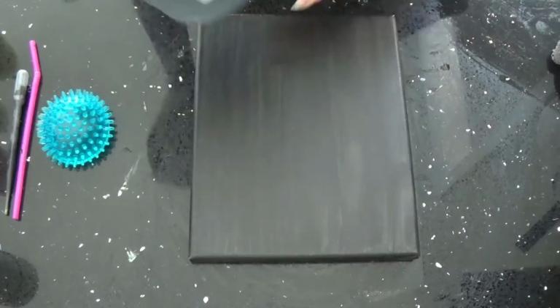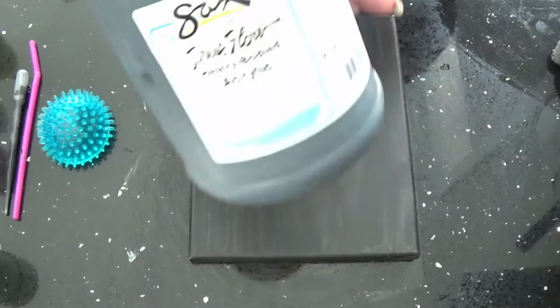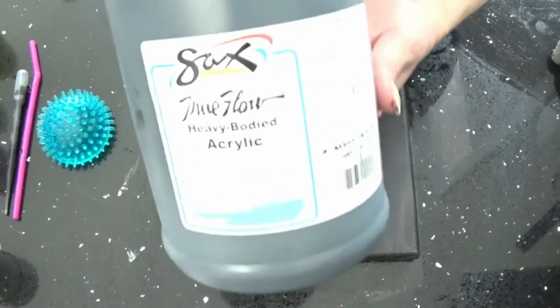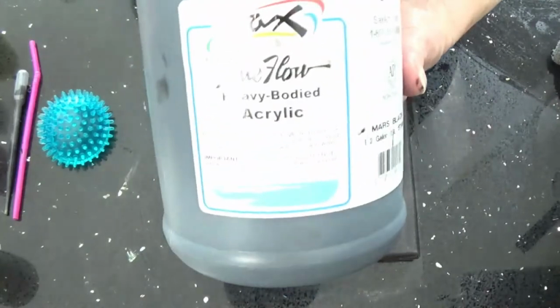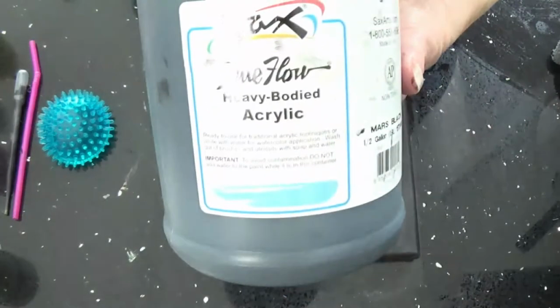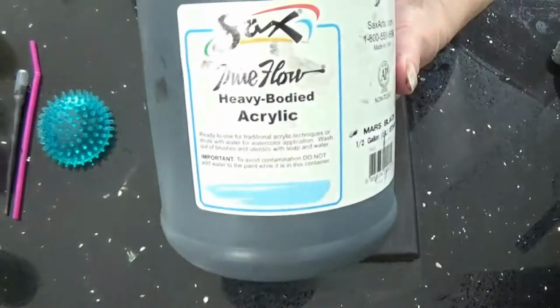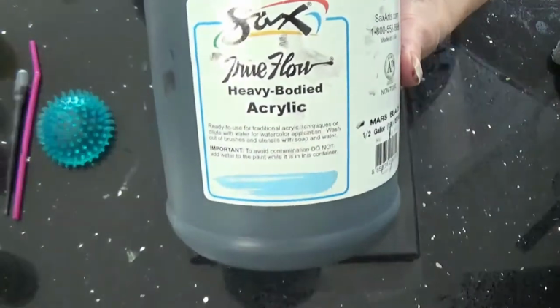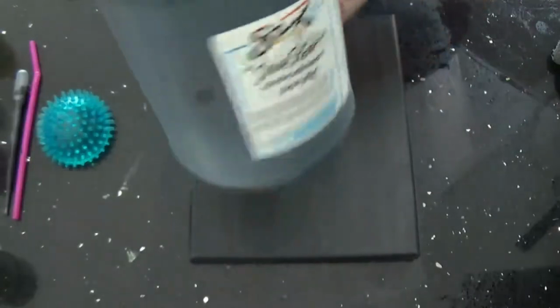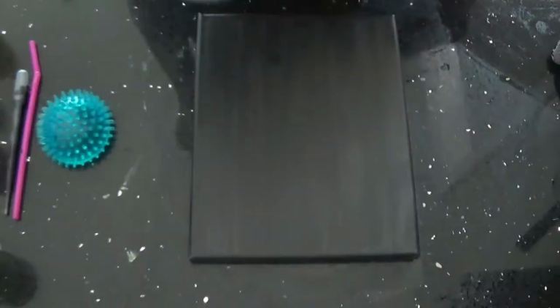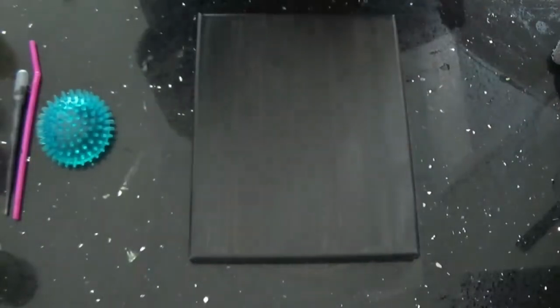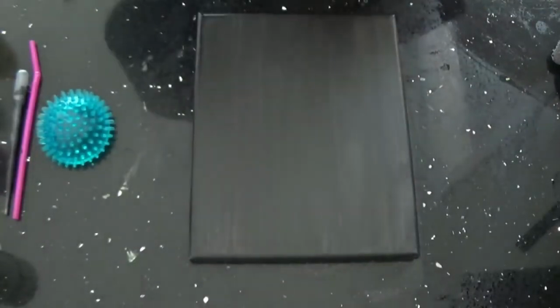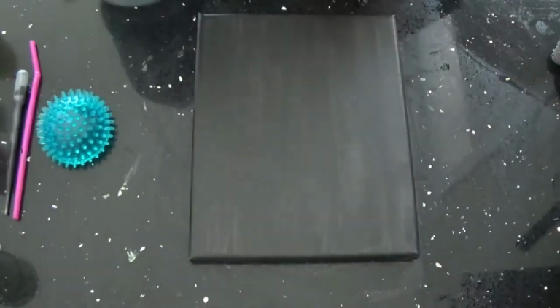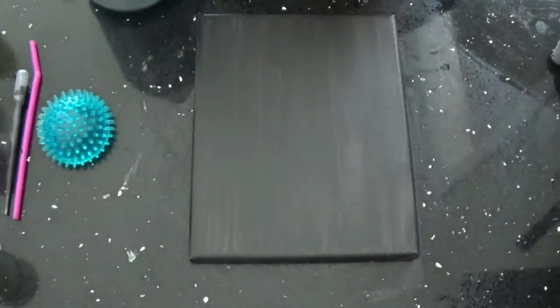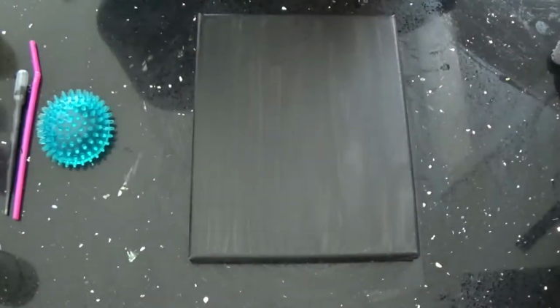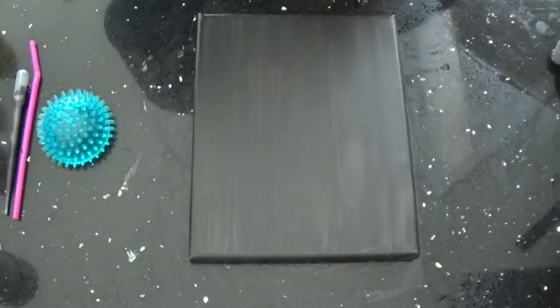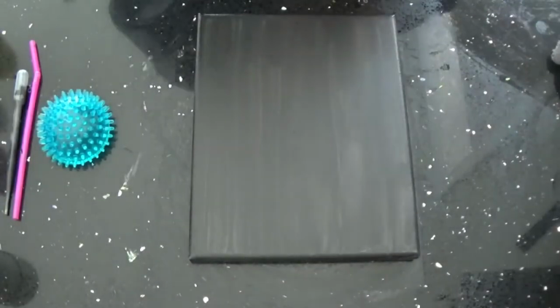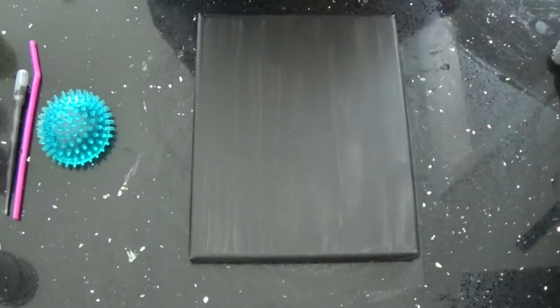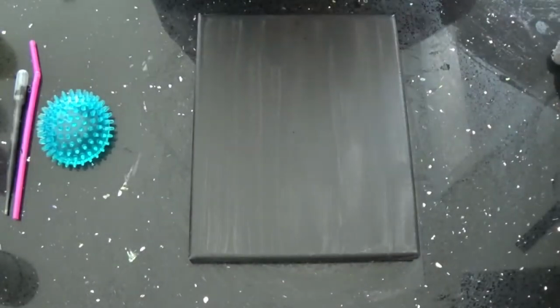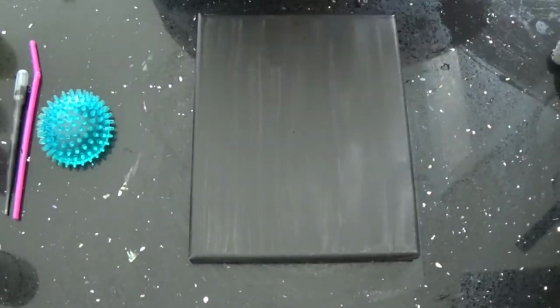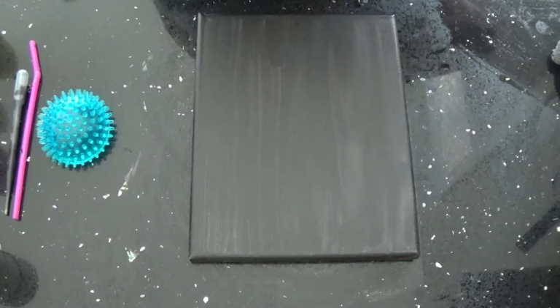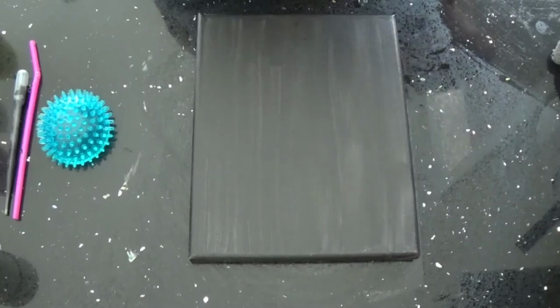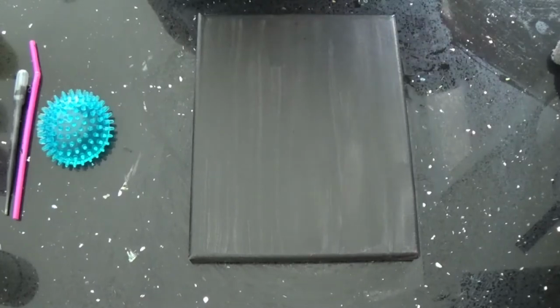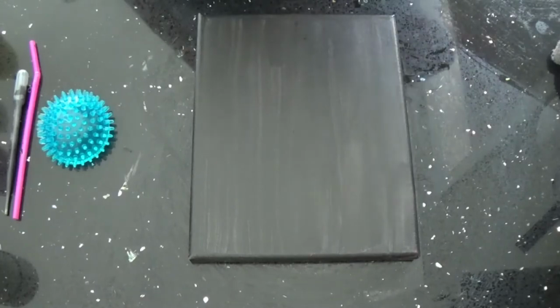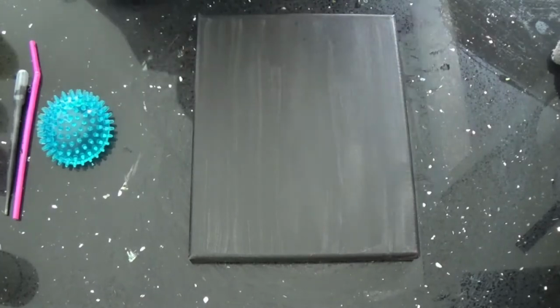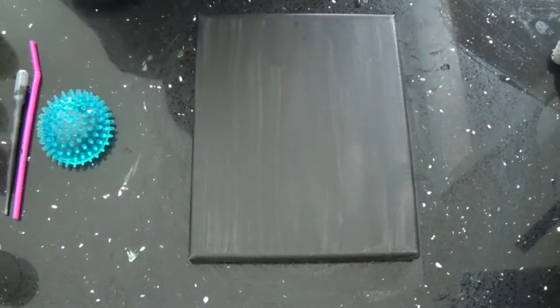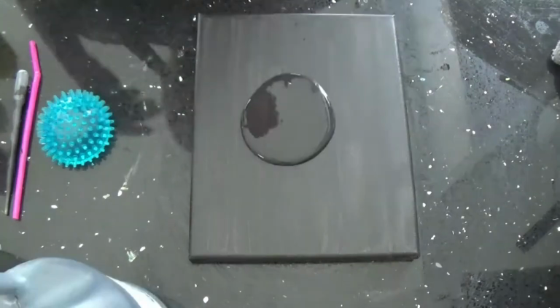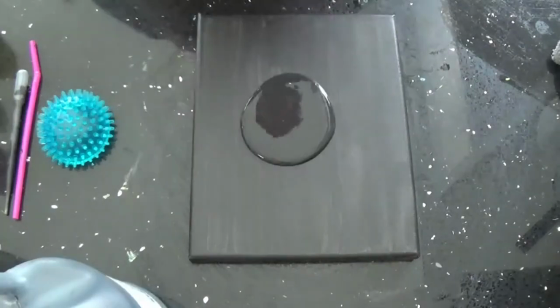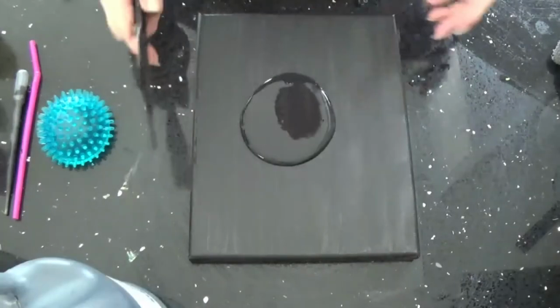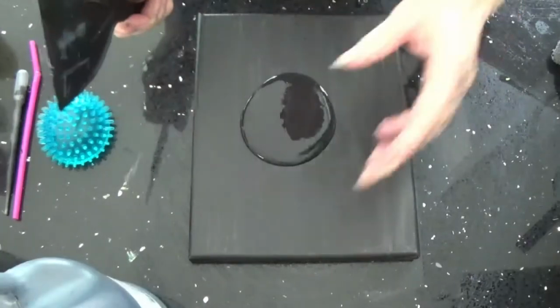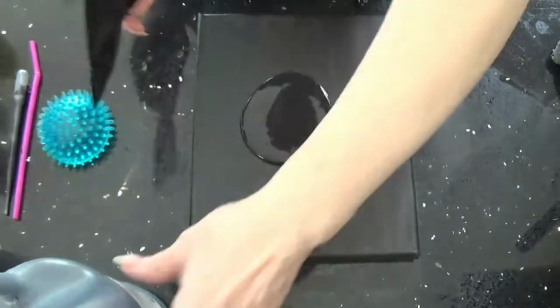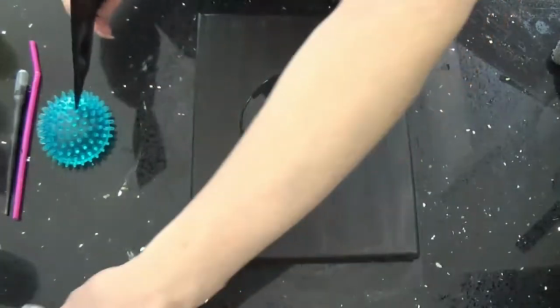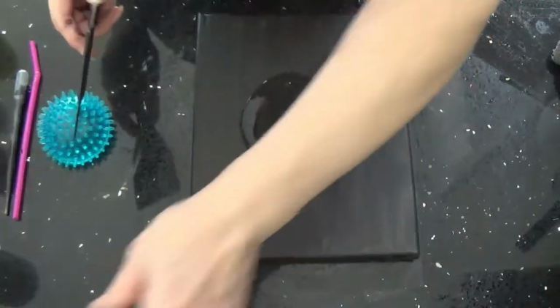My paint mix is: 1 part acrylic, 2 parts floetrol, and 30% water. I just put a light coat on.